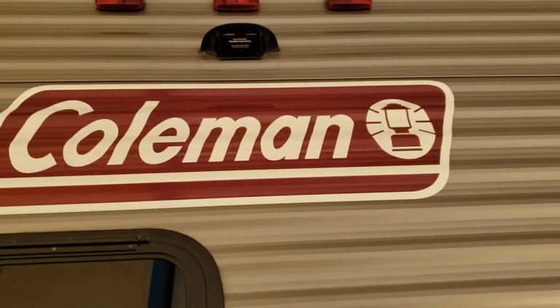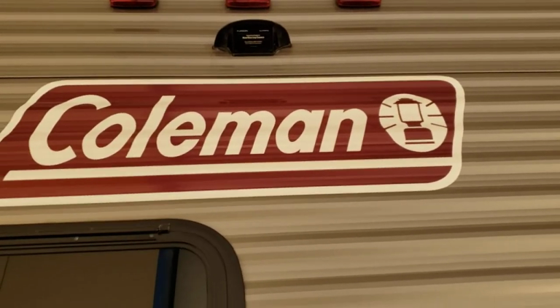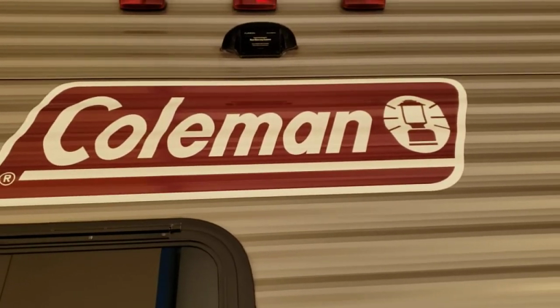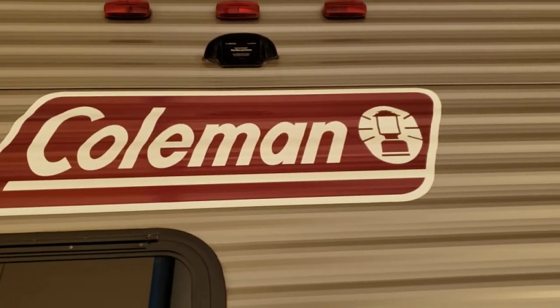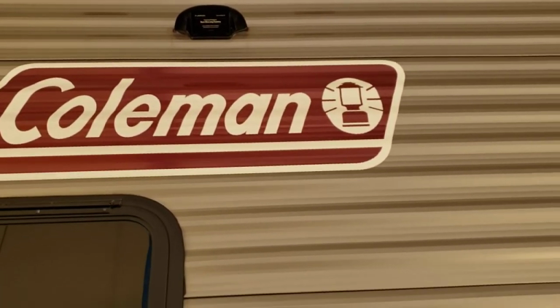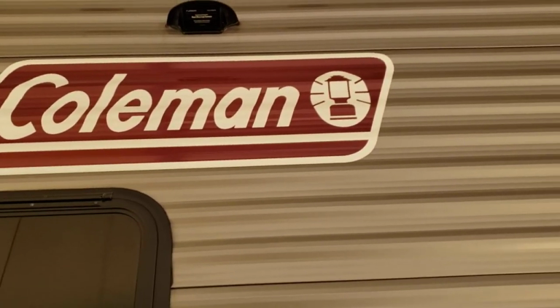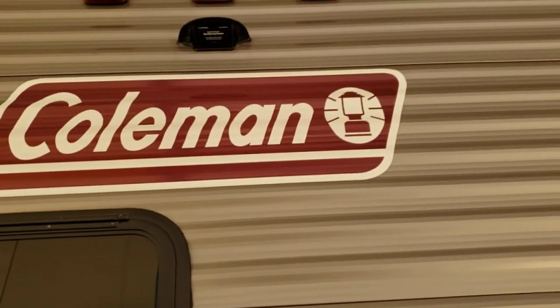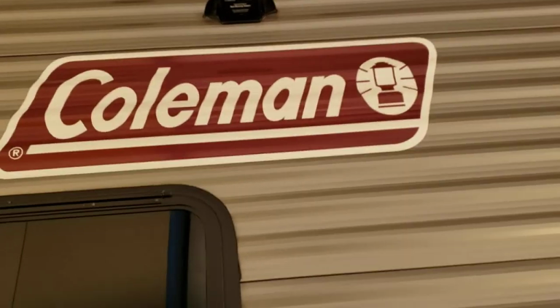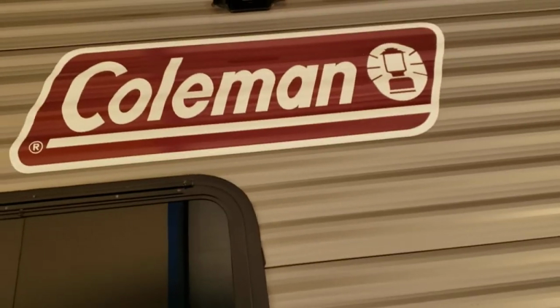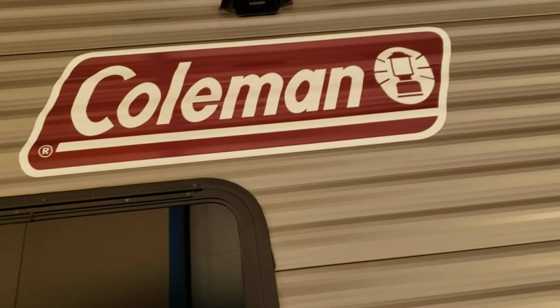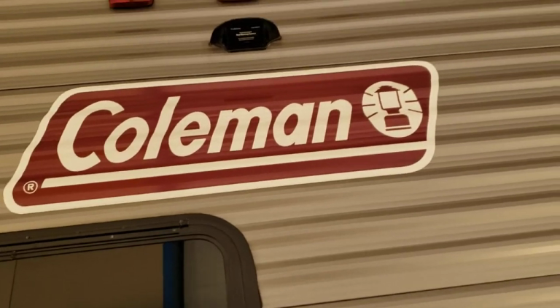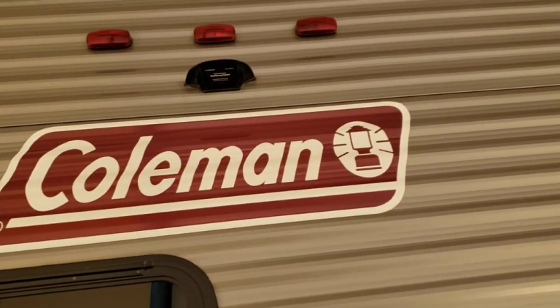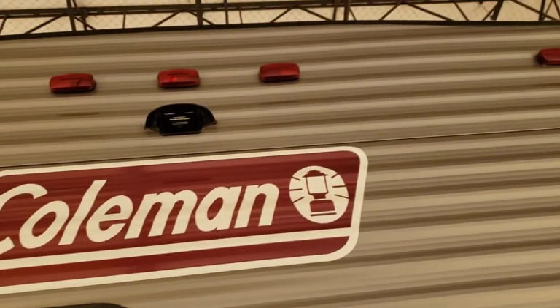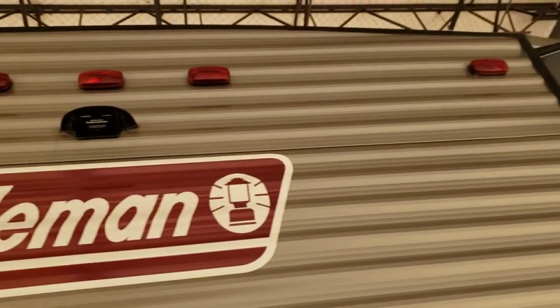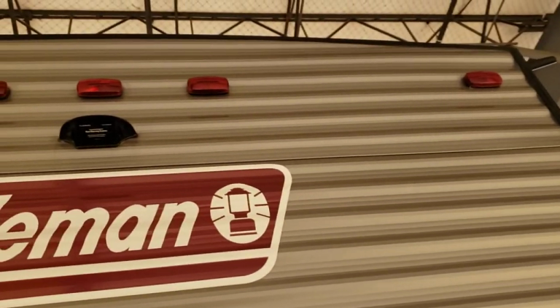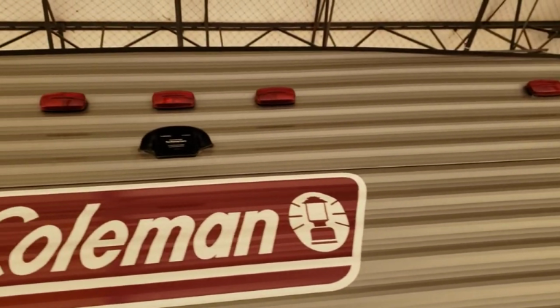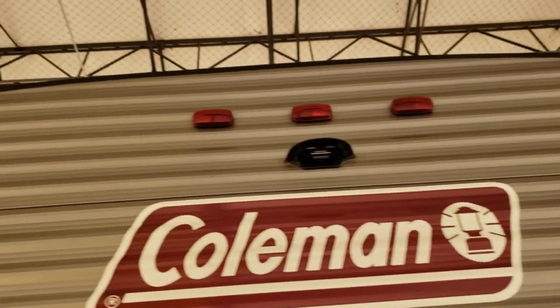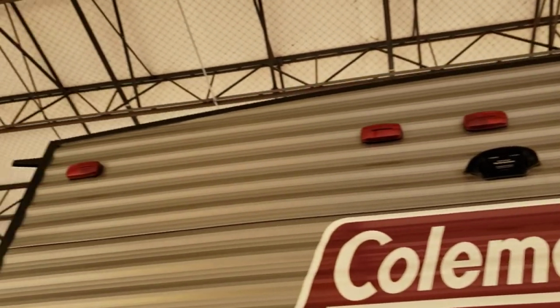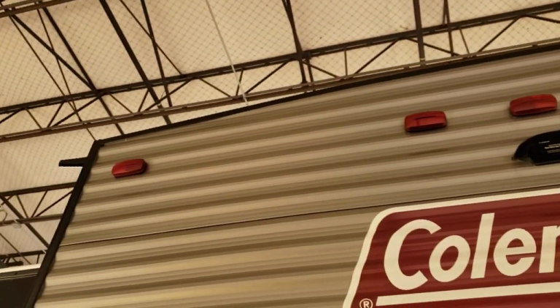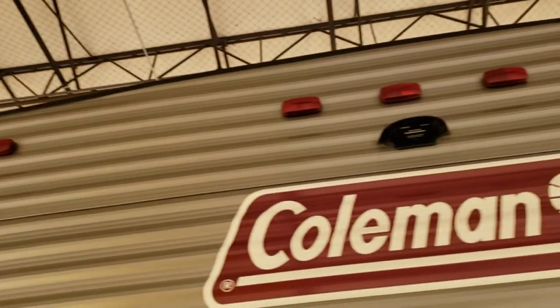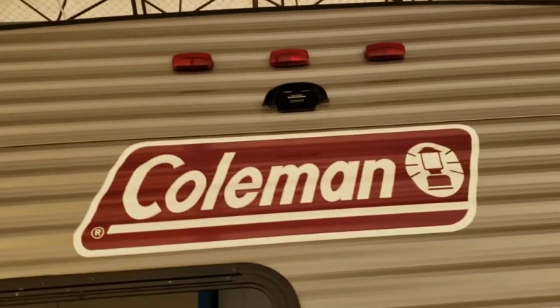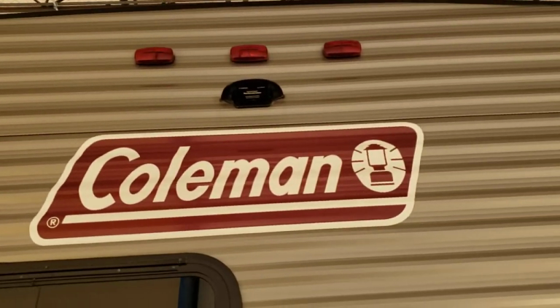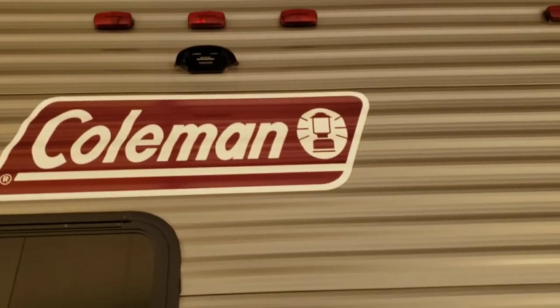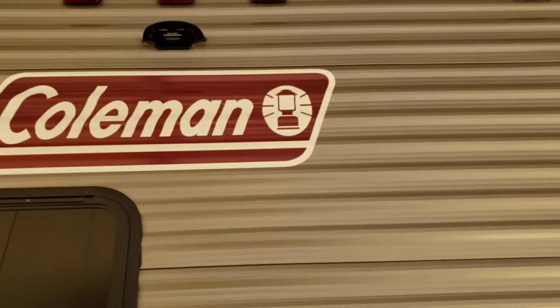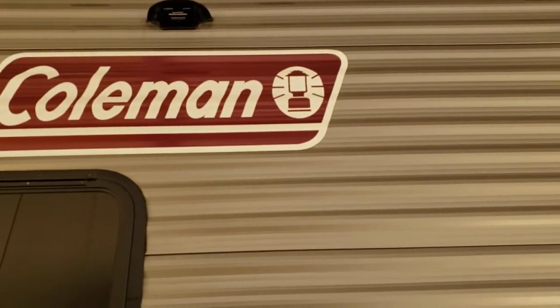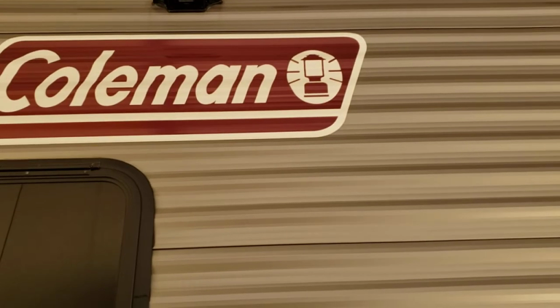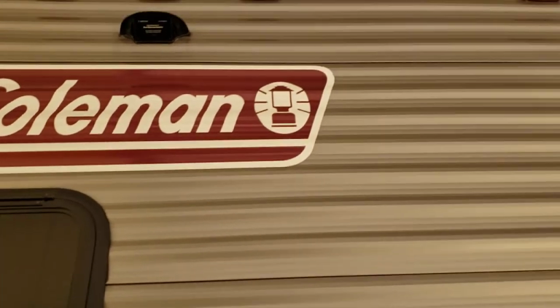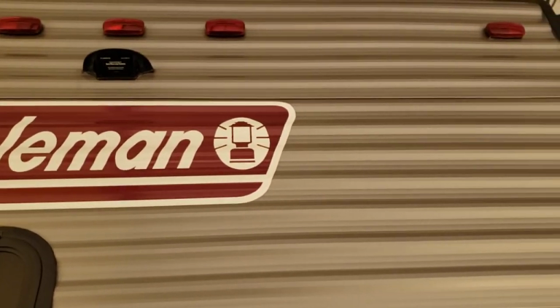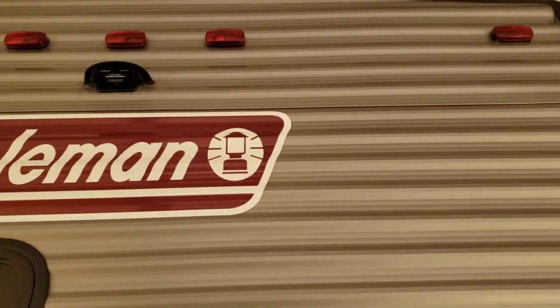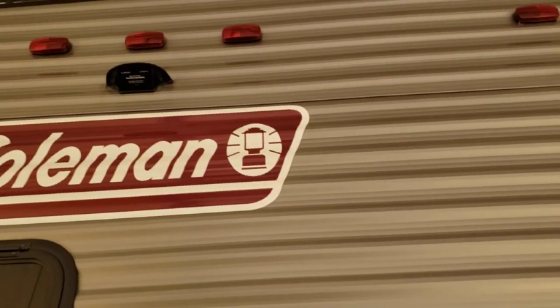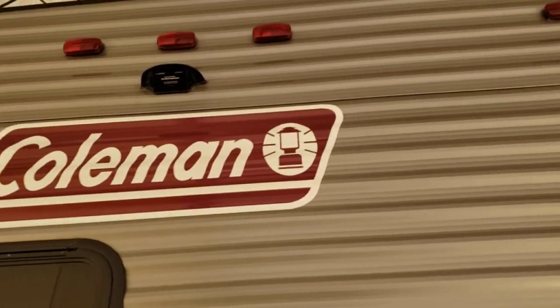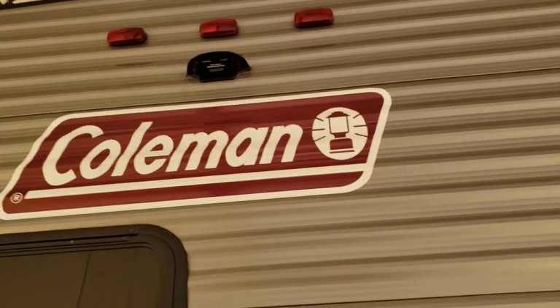It comes with a camera and then the screen goes in your truck. It does run power off of those marker lights, so your running lights on your tow vehicle need to be on for the camera to turn on.